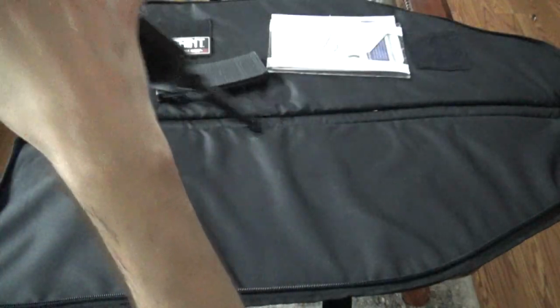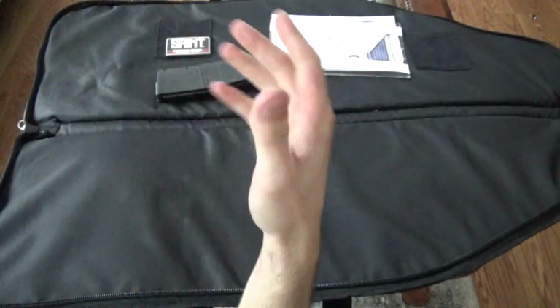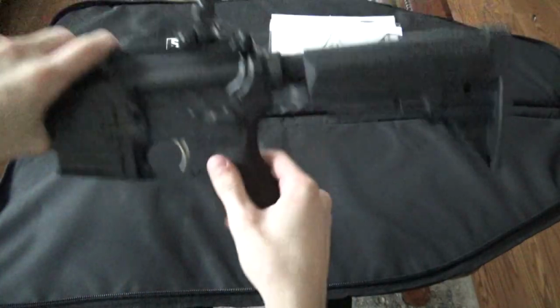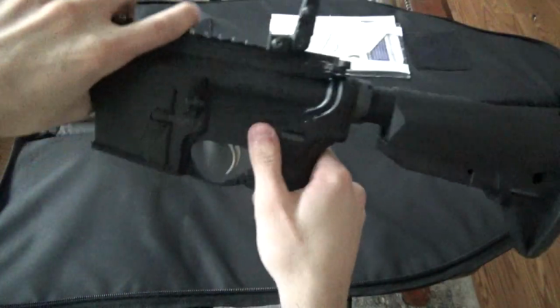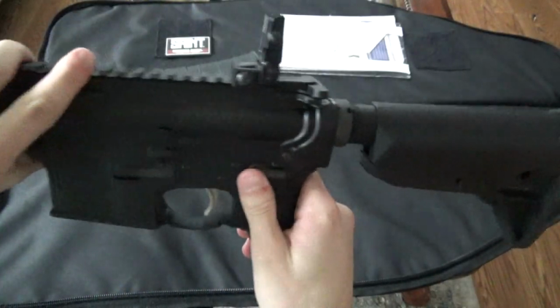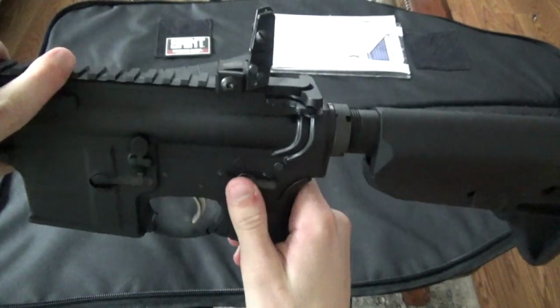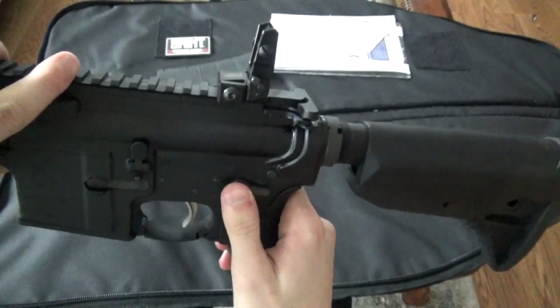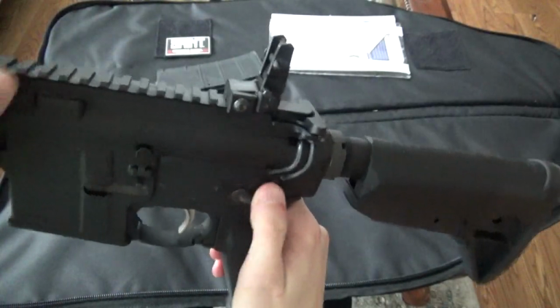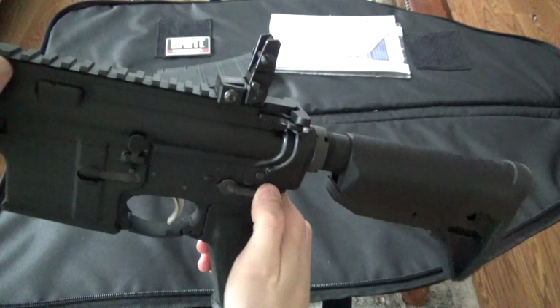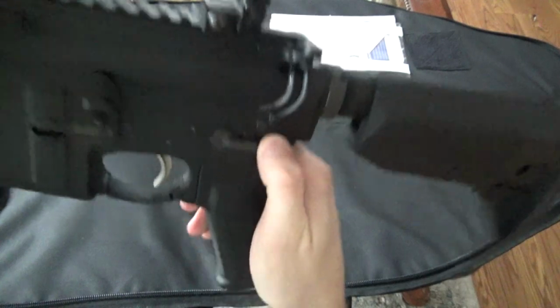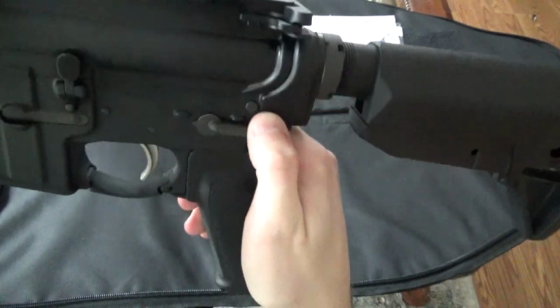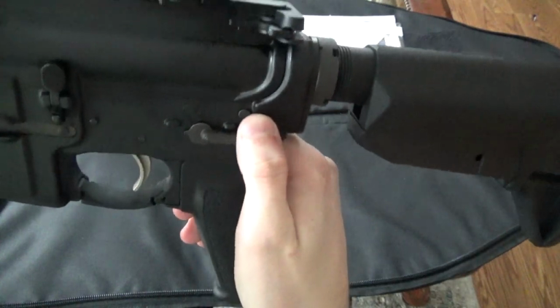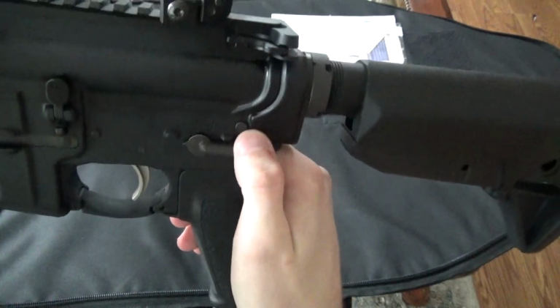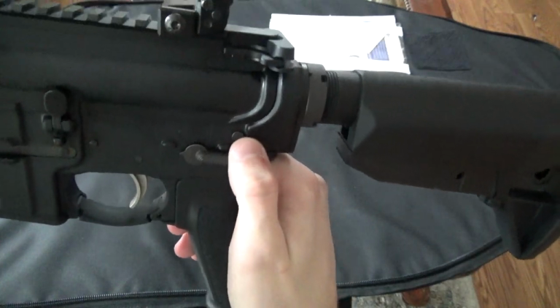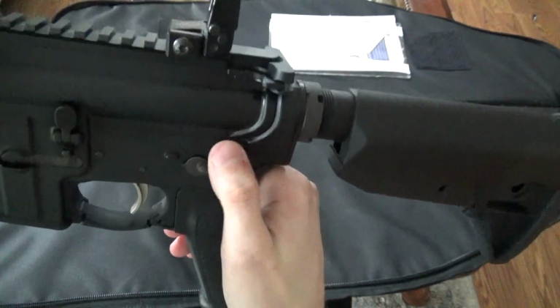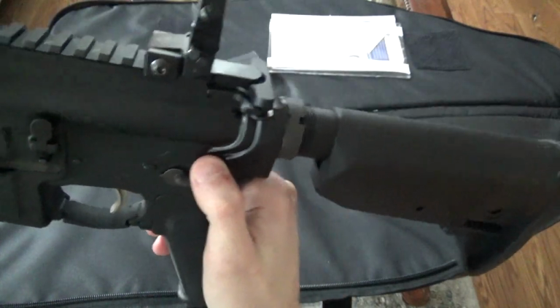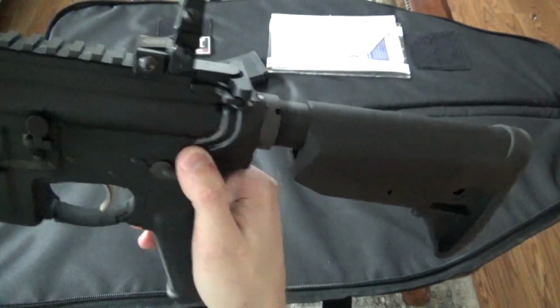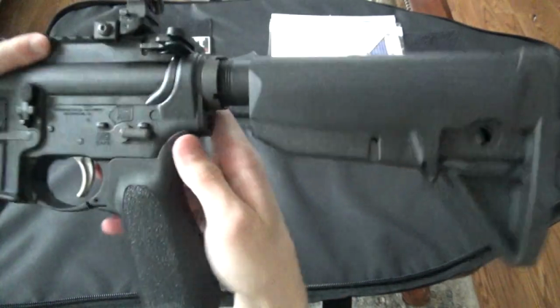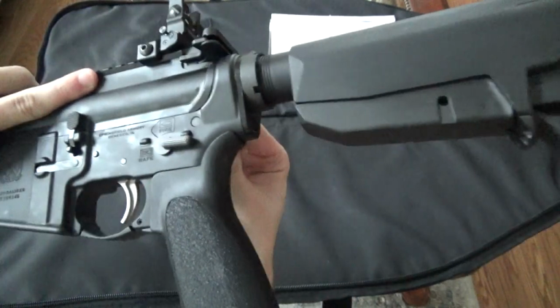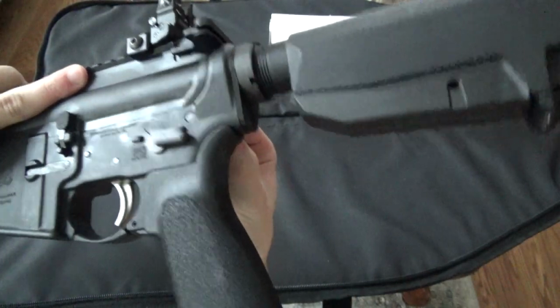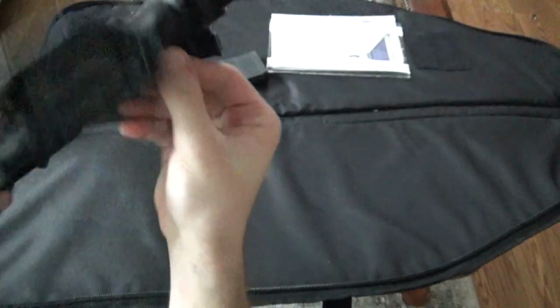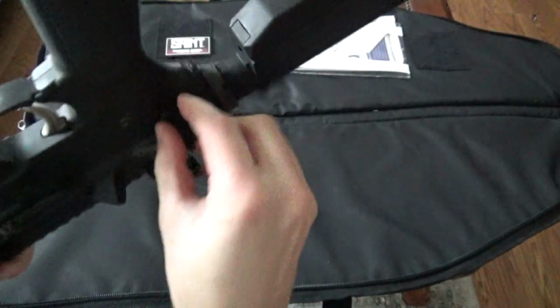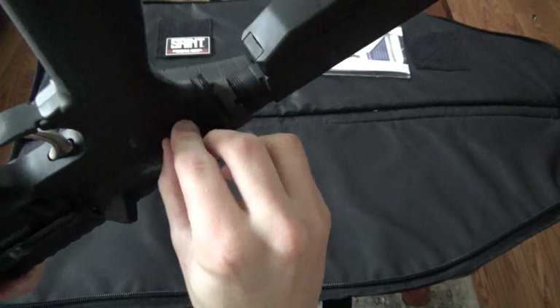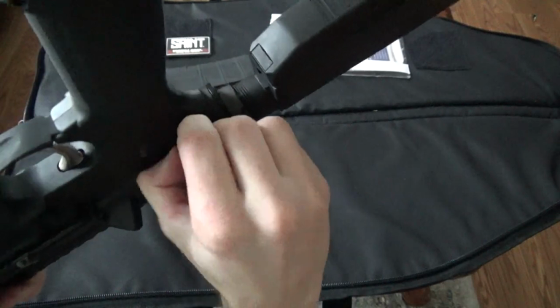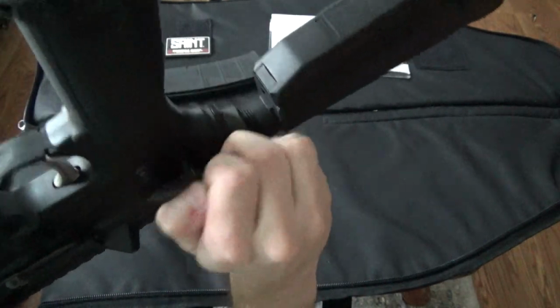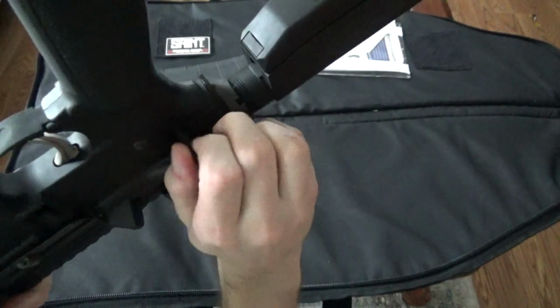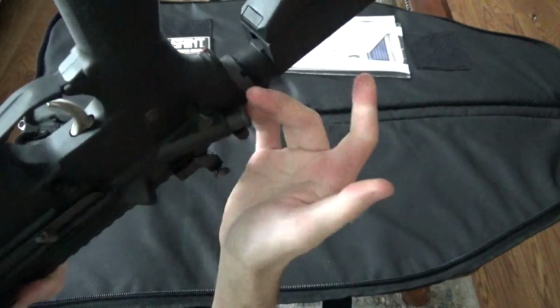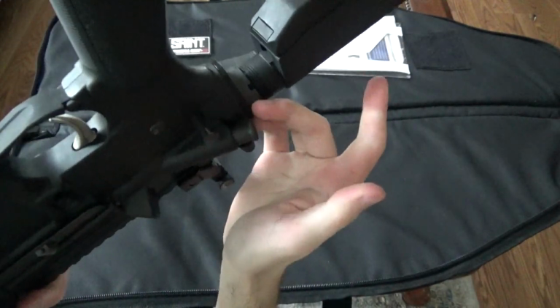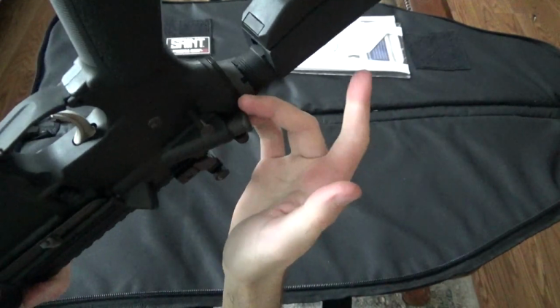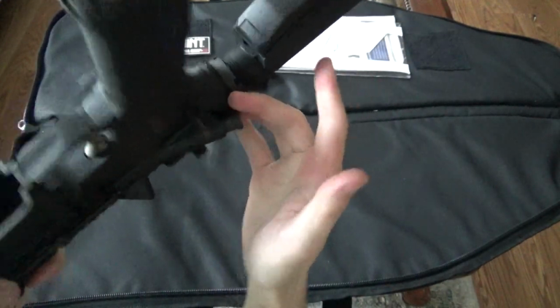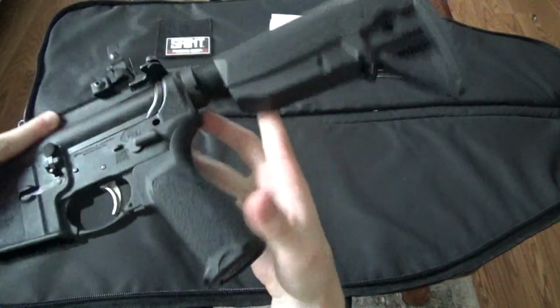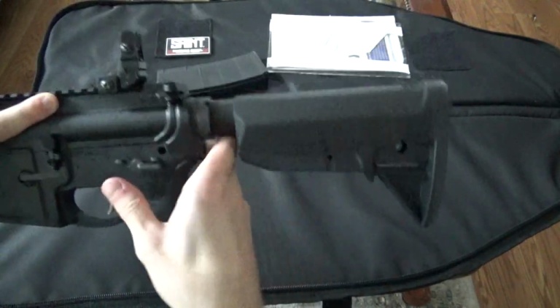Then push in the takedown pin, which is located right there above the manual safety. Pull it through on the other side. It will stay in place because it's a captive pin.